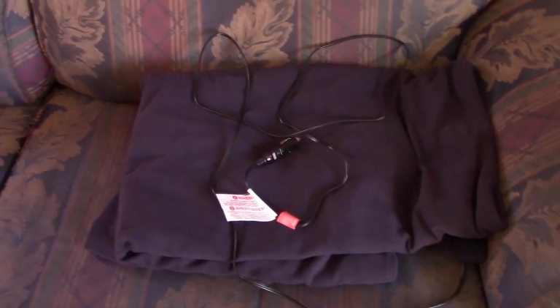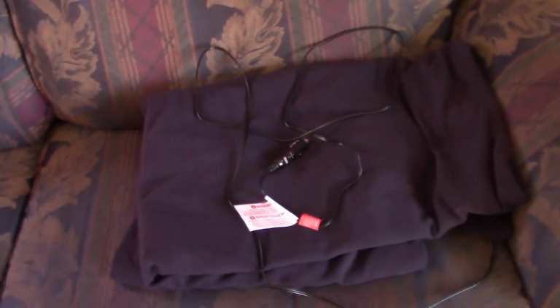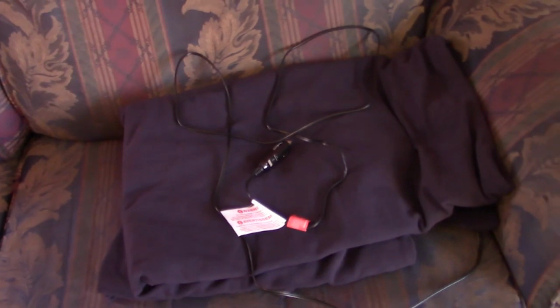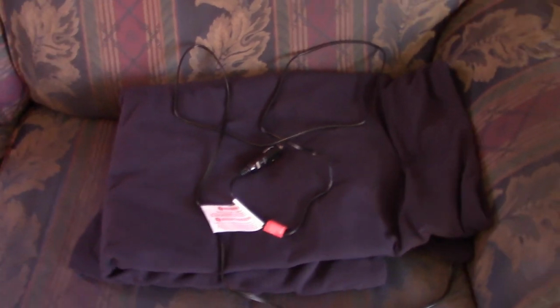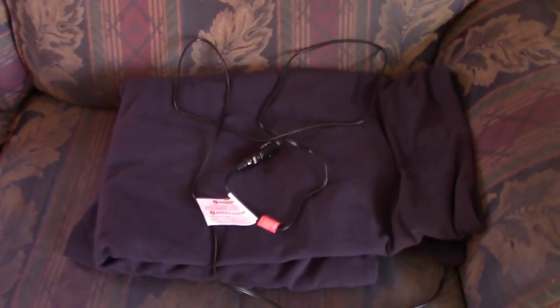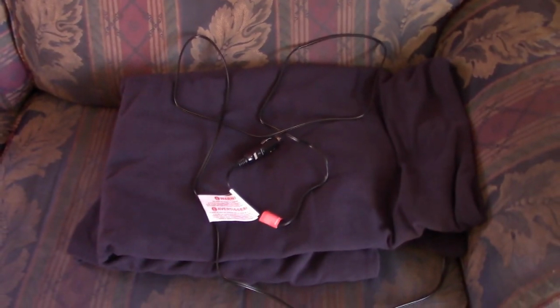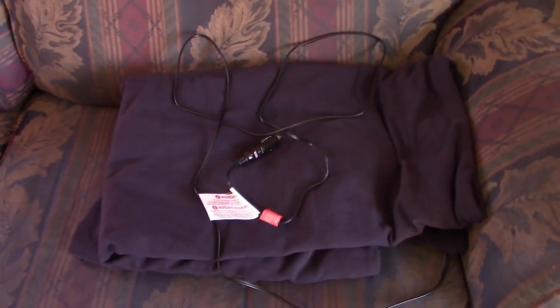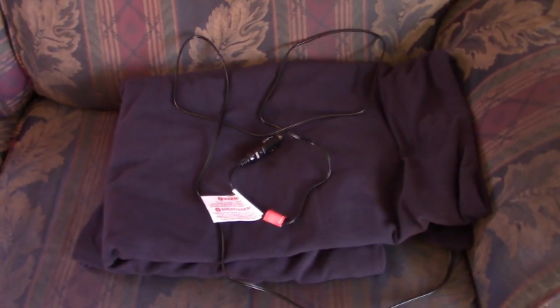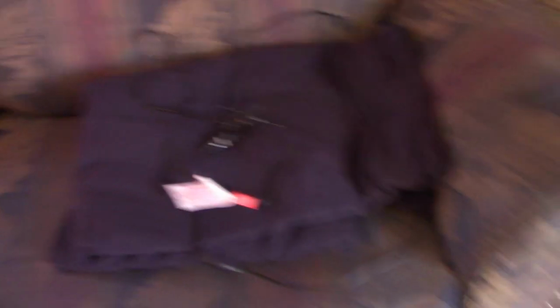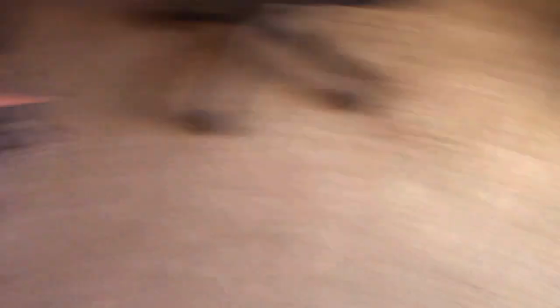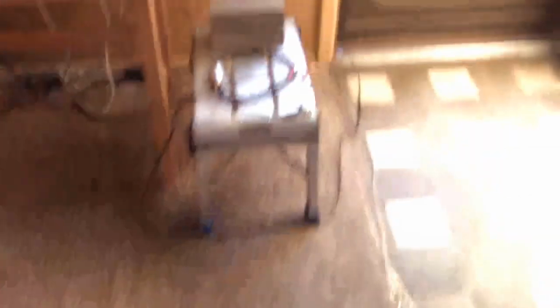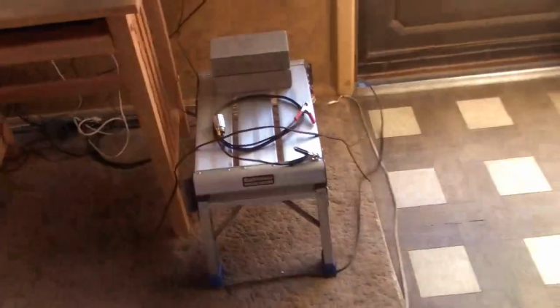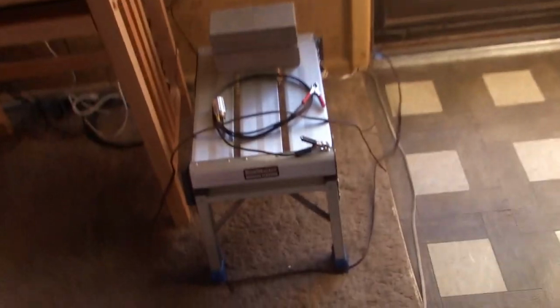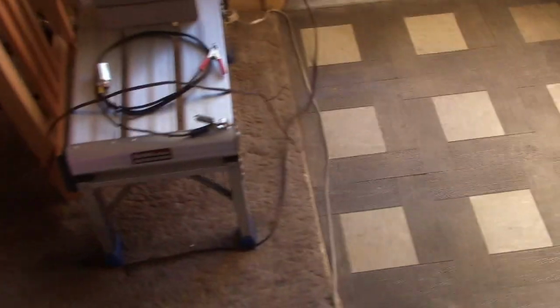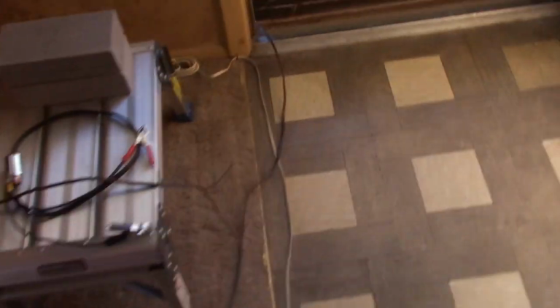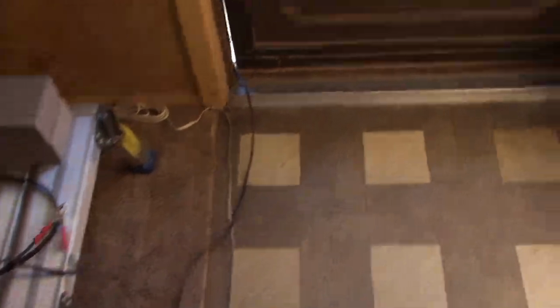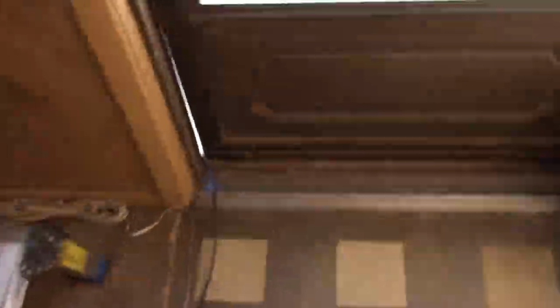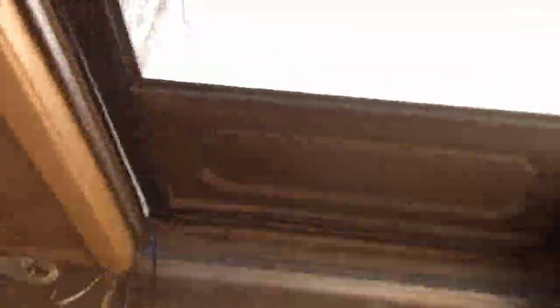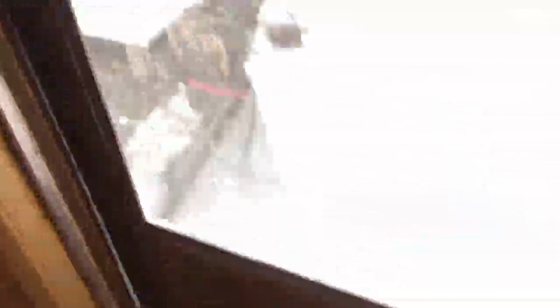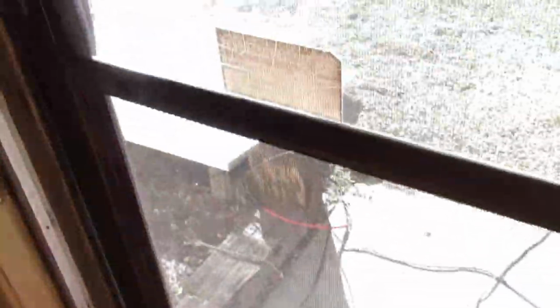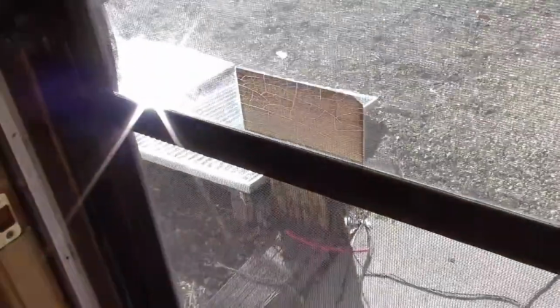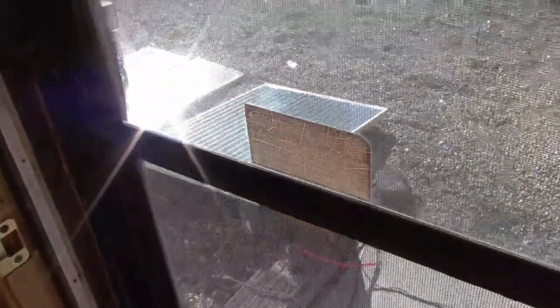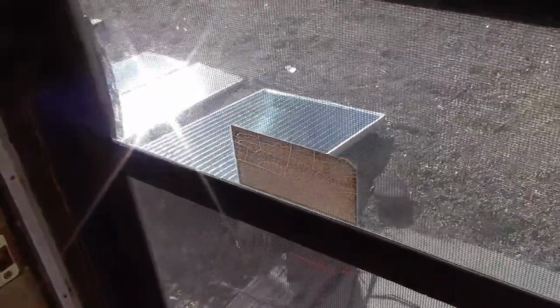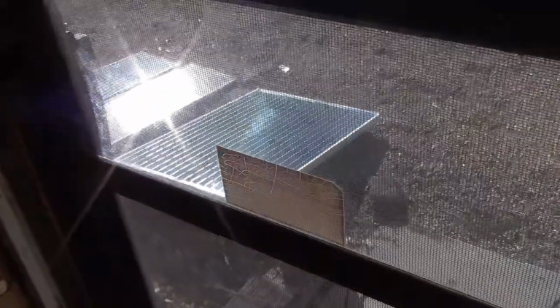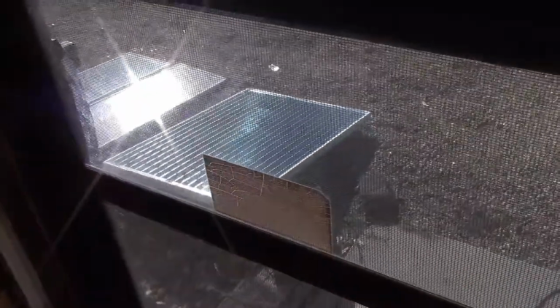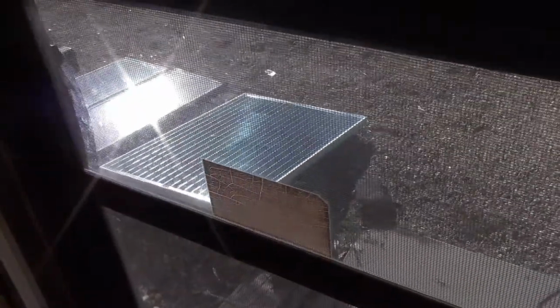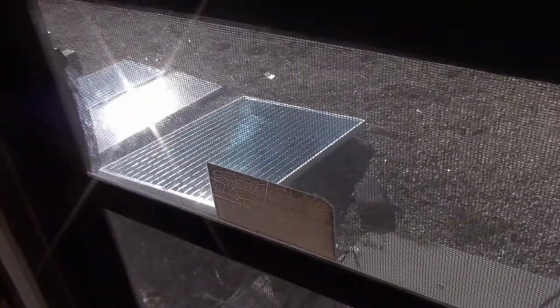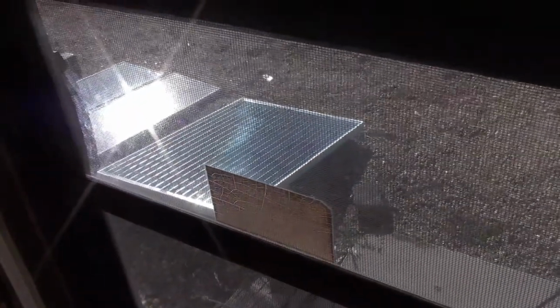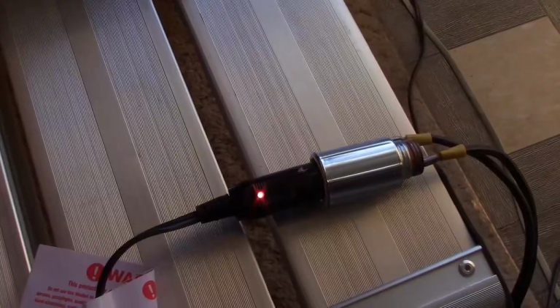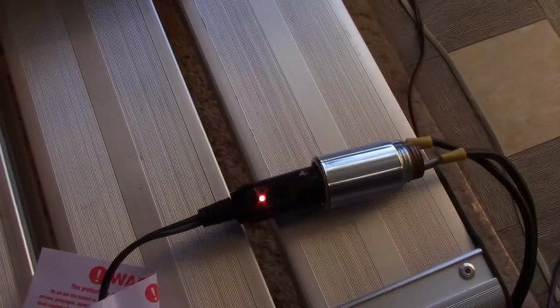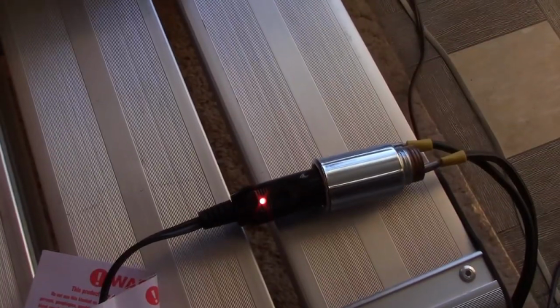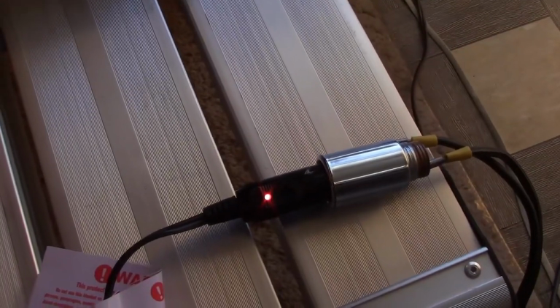It's one of those polar fleece 12 volt heated blankets. I'm going to see if I can run it on a solar panel — I'm pretty sure I can. It's only 55 watts, so a 100 watt panel should do the trick.